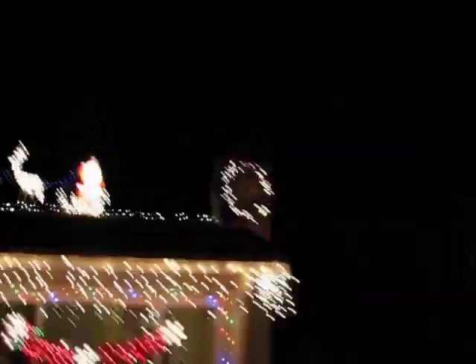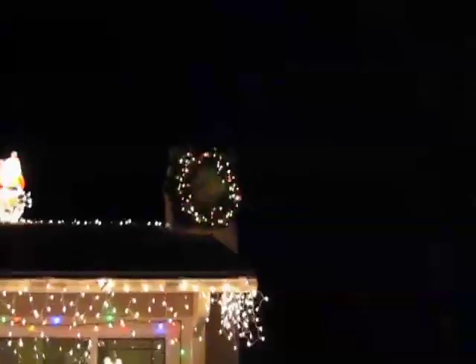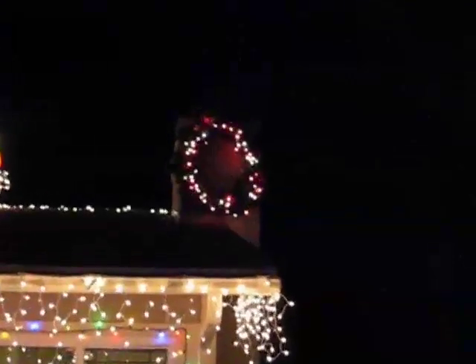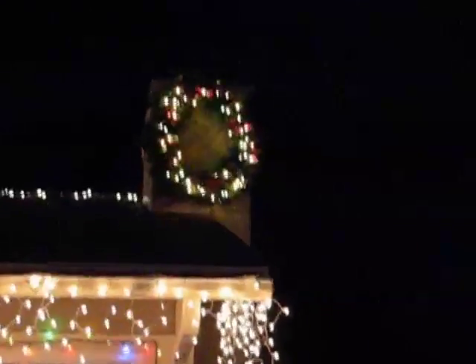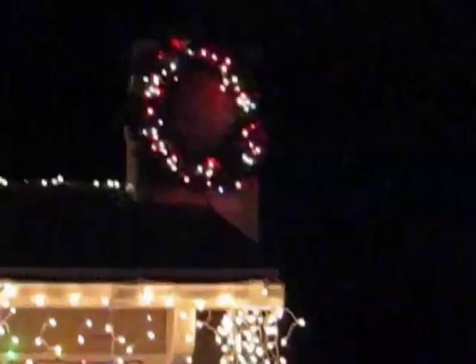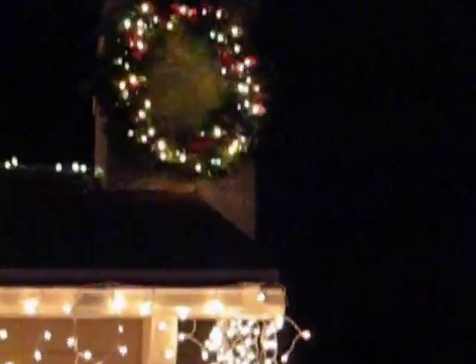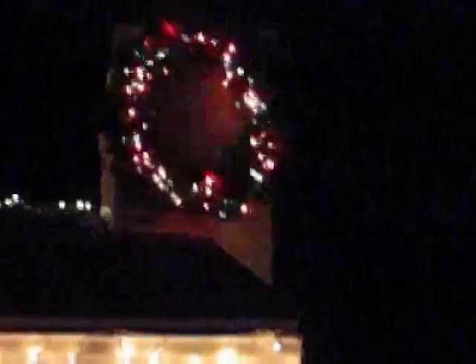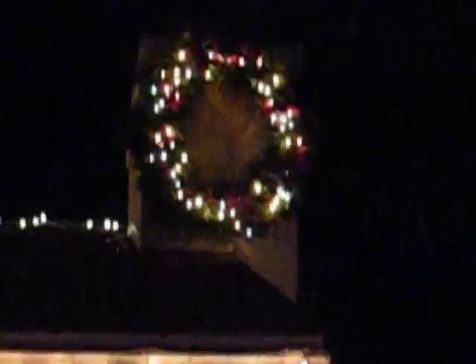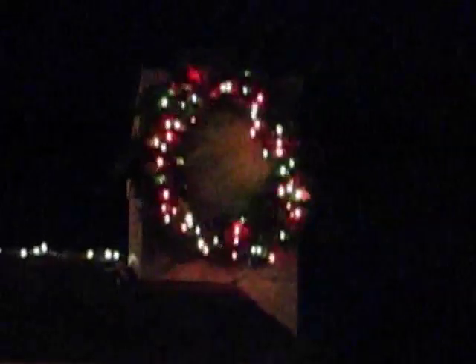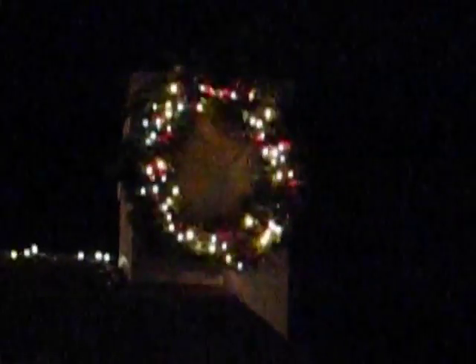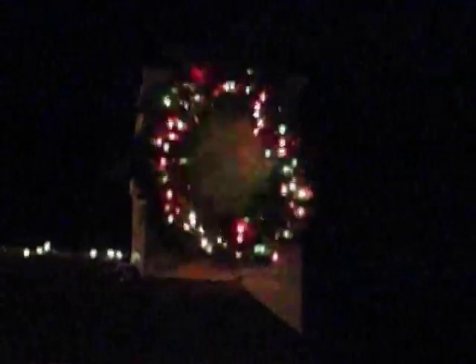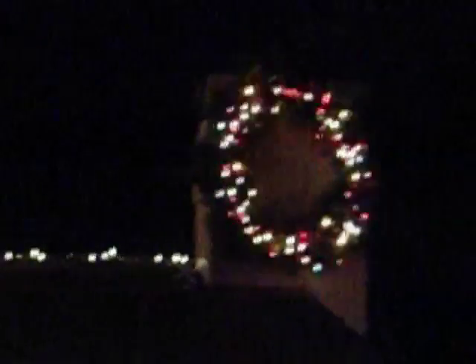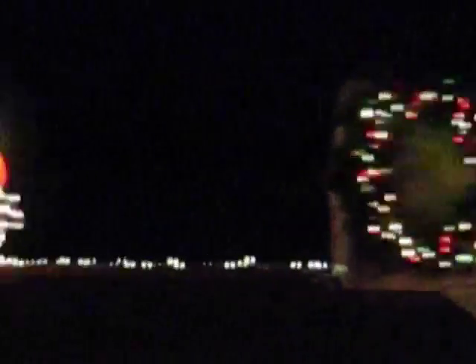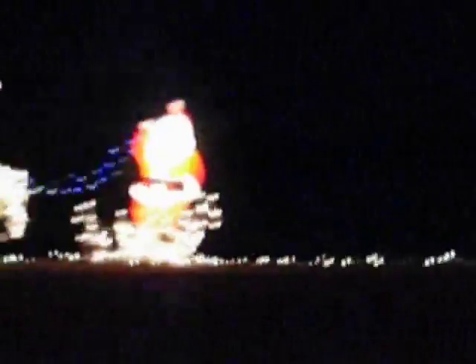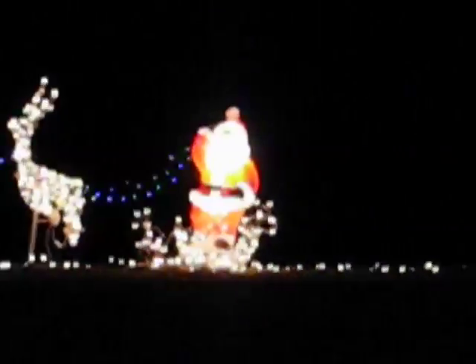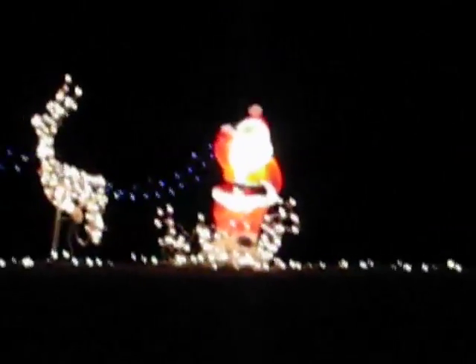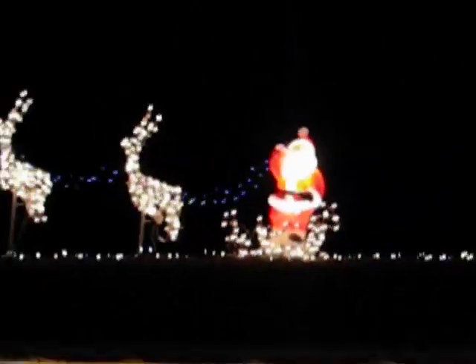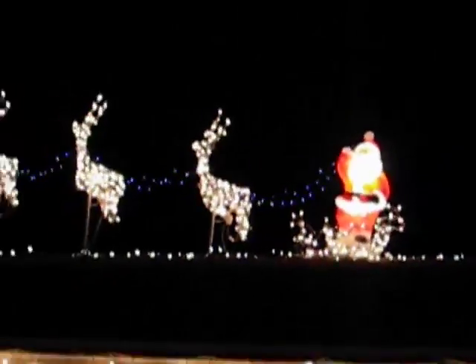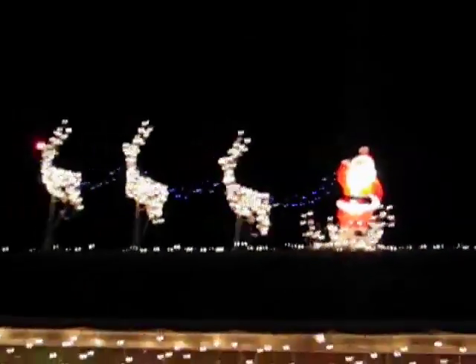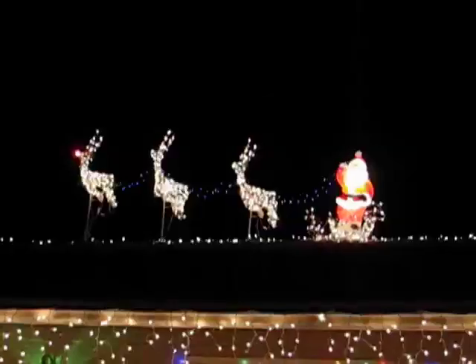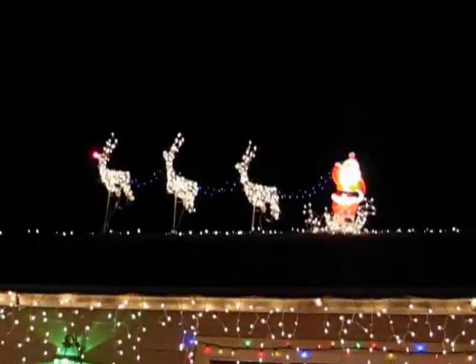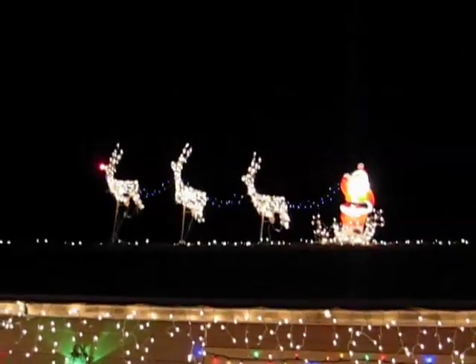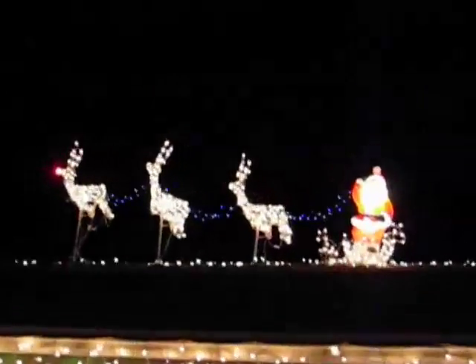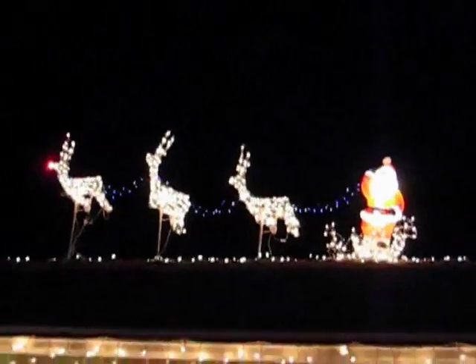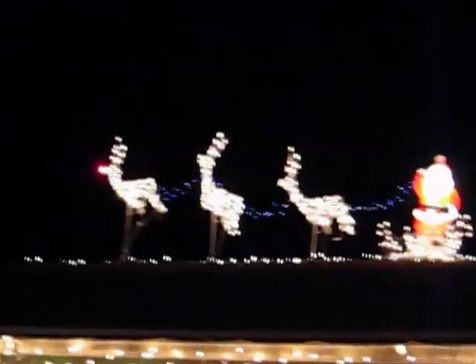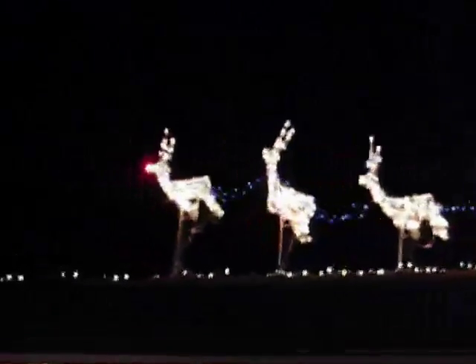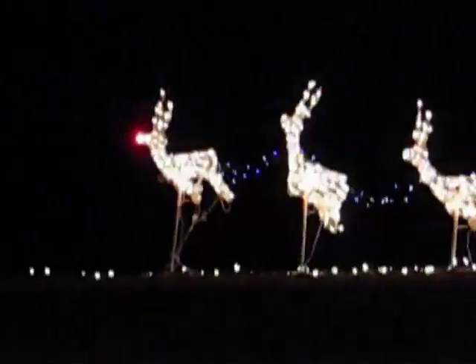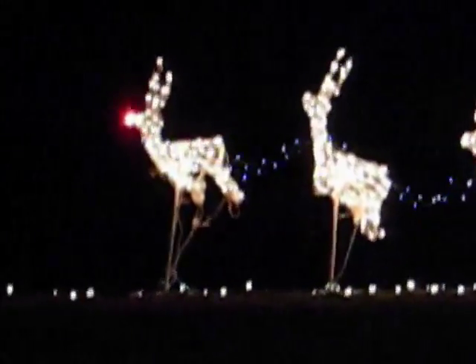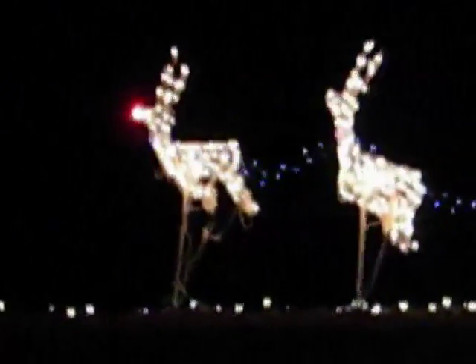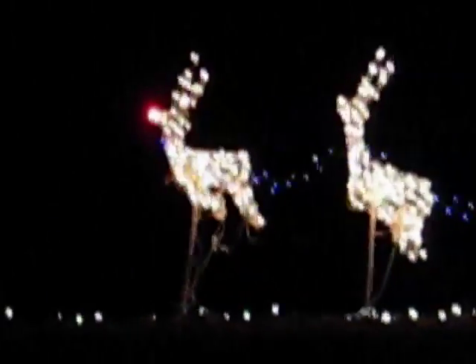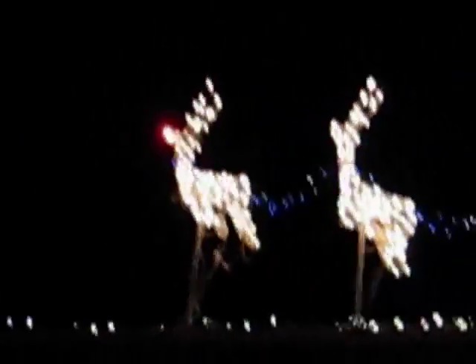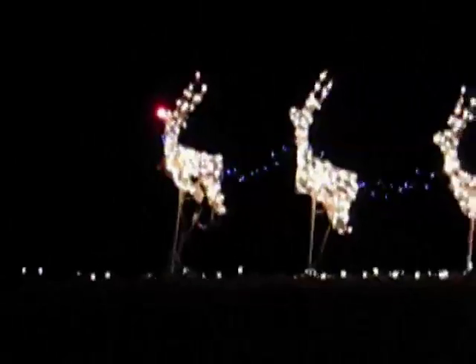Got a great big wreath up on top of the chimney — it twinkles. And then of course we've got Santa and the reindeer up on the roof. If I zoom in here, we've got Rudolph with the red nose of course.